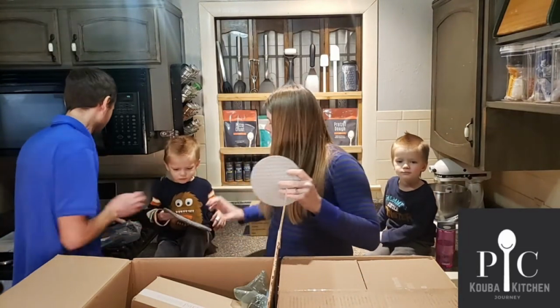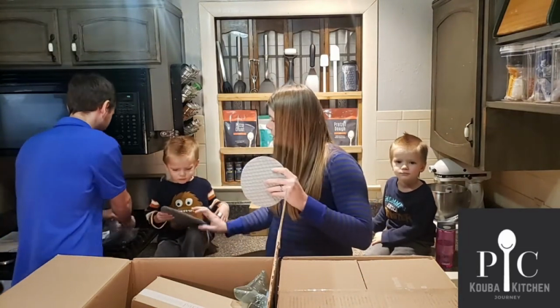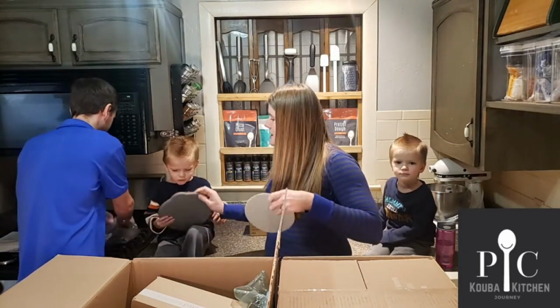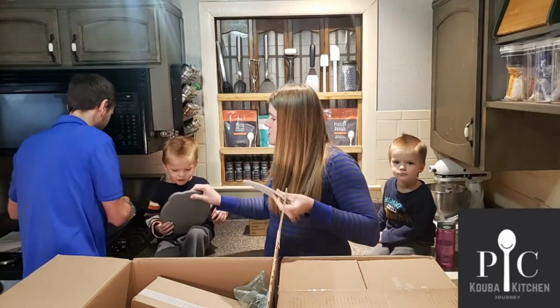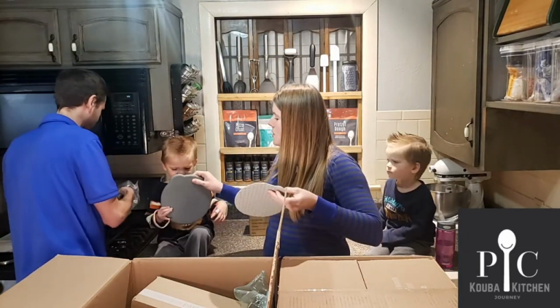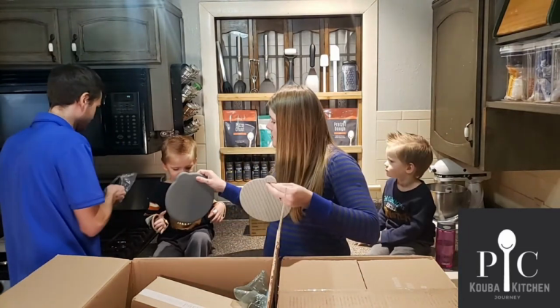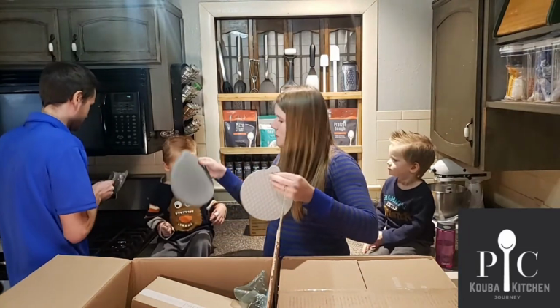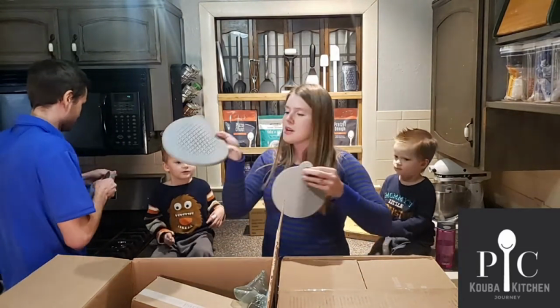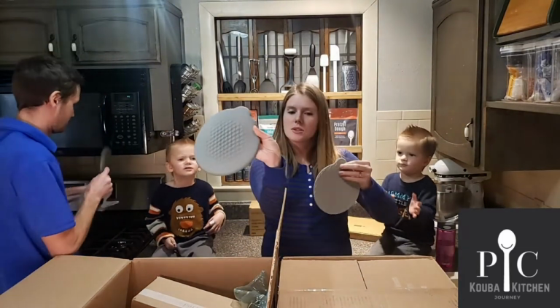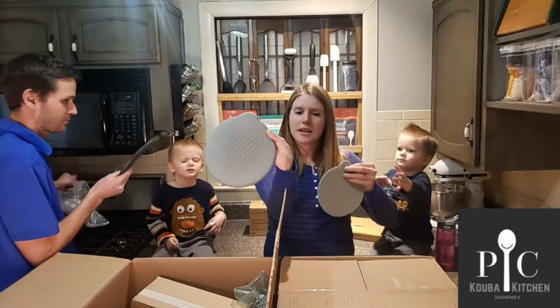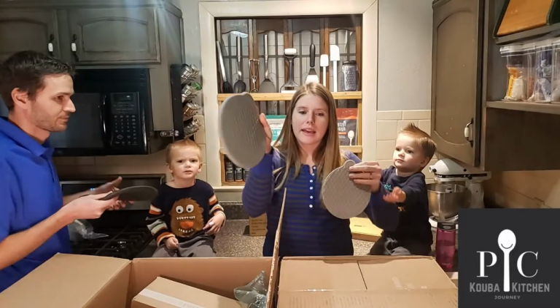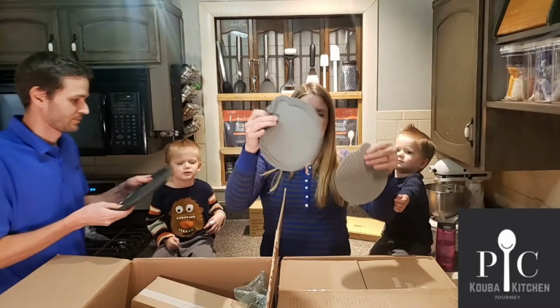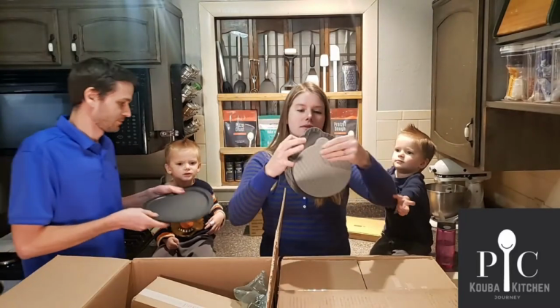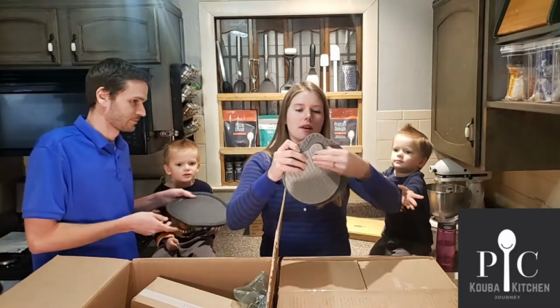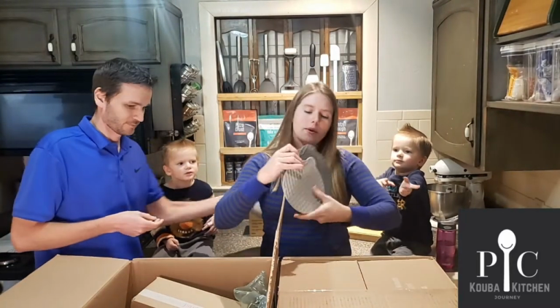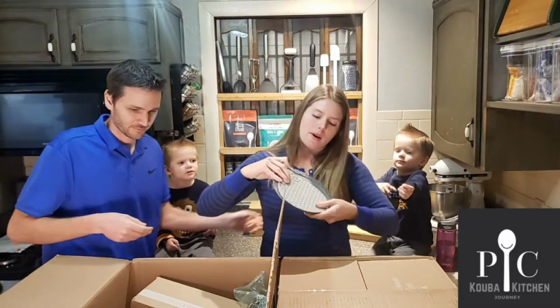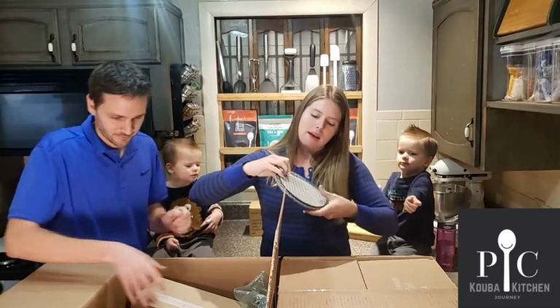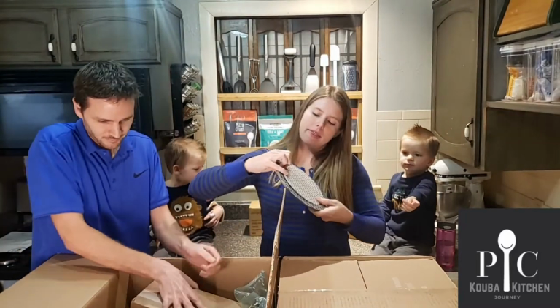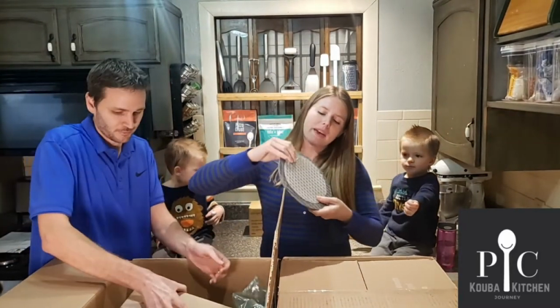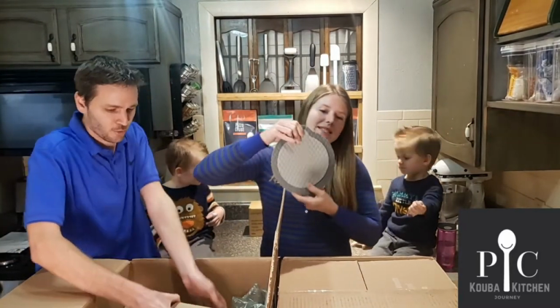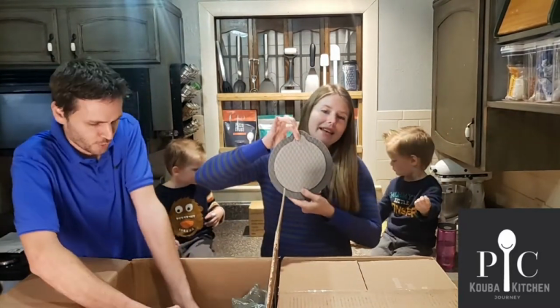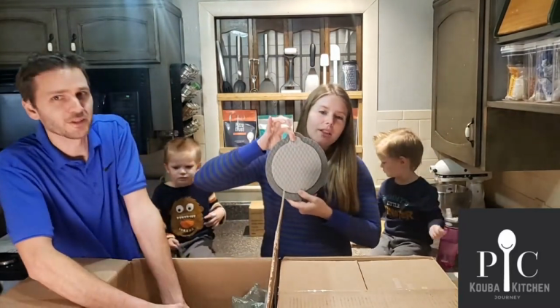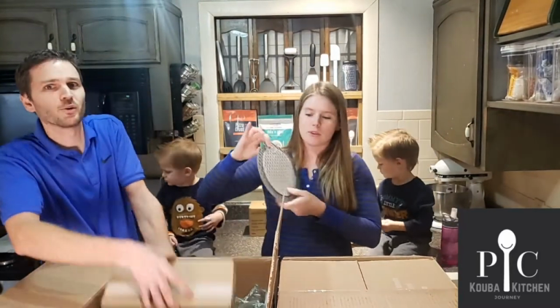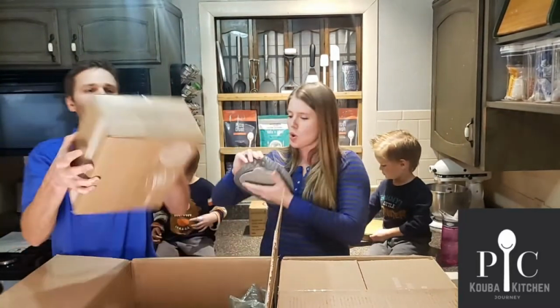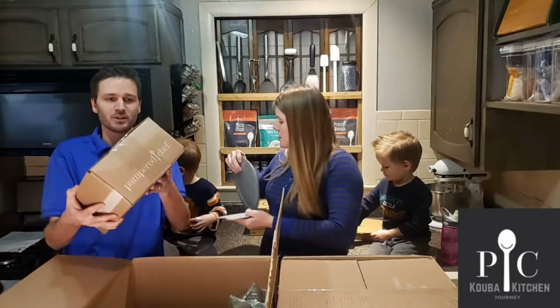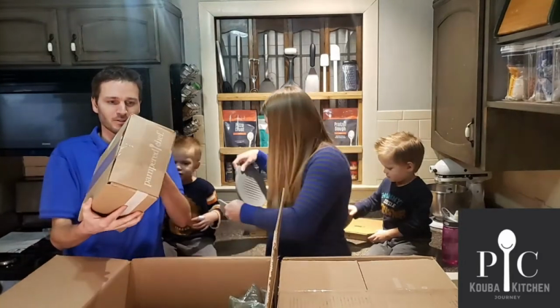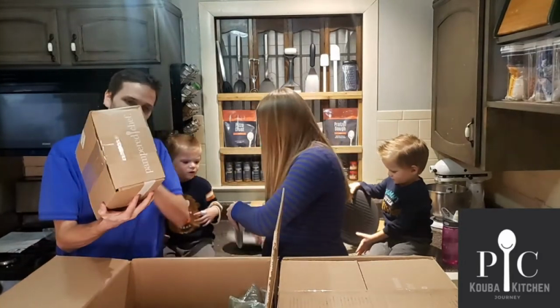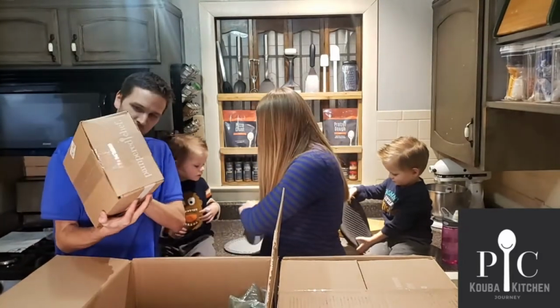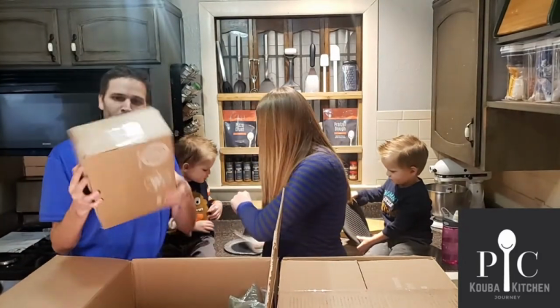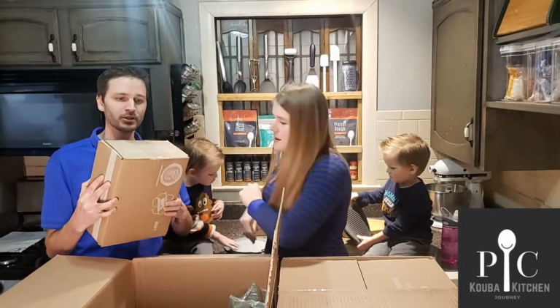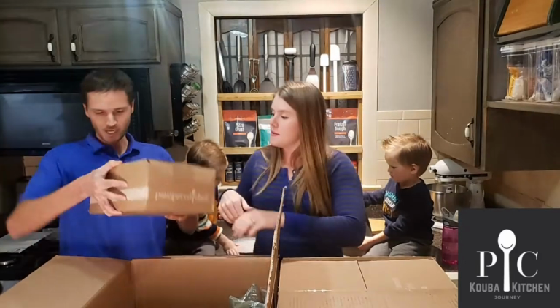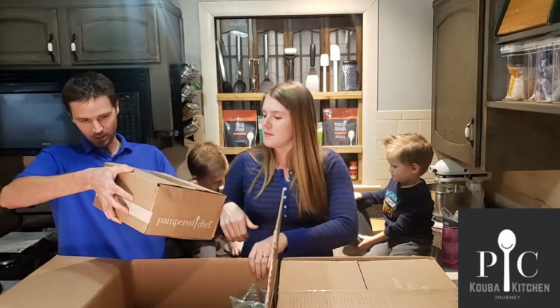Let me show it first — they fit inside each other for storage. You can play with those. This unlabeled one will be paperwork.